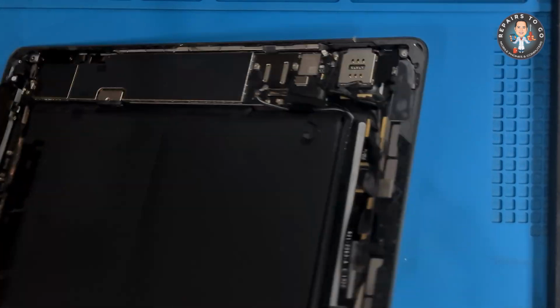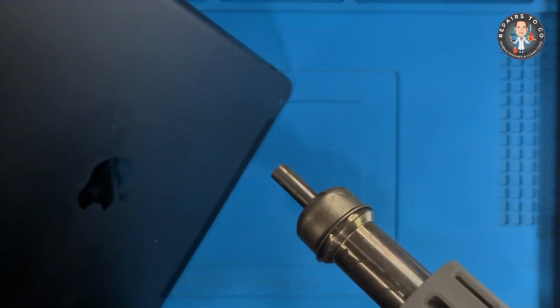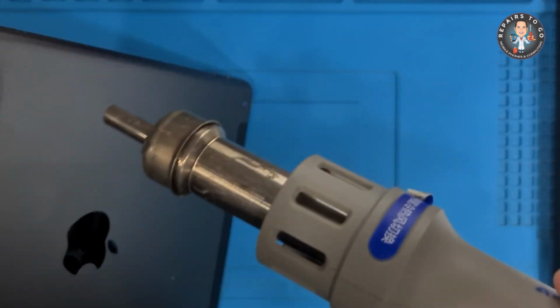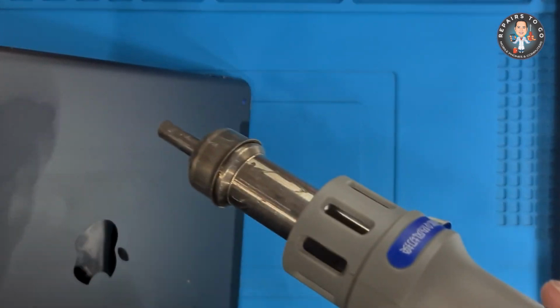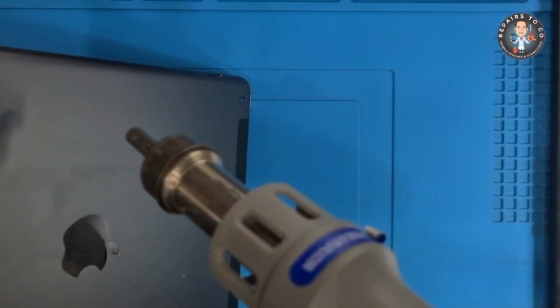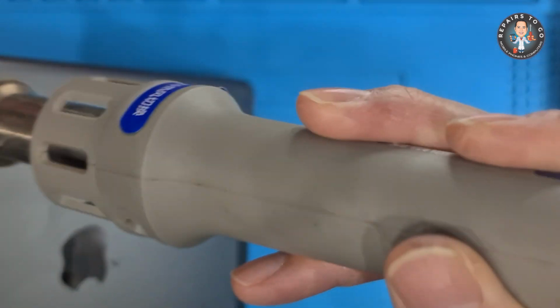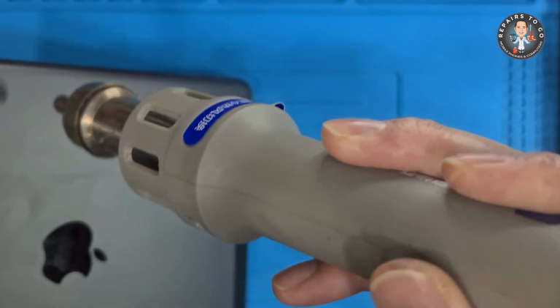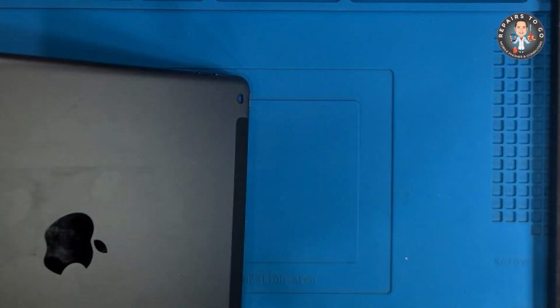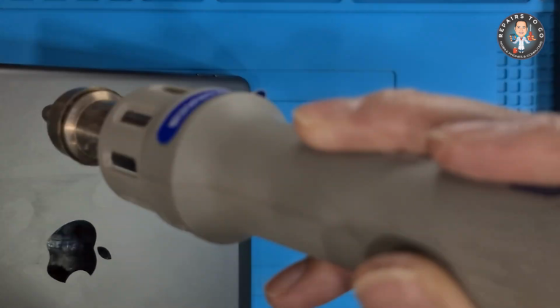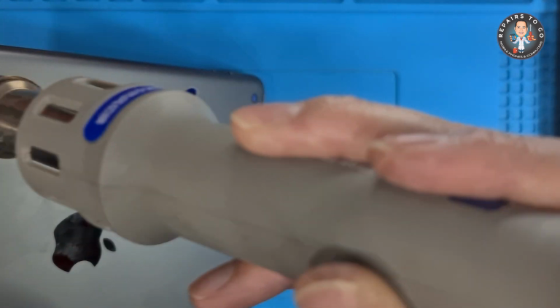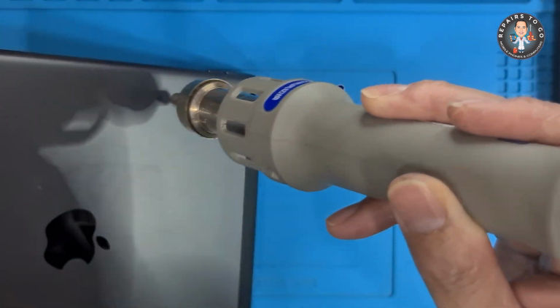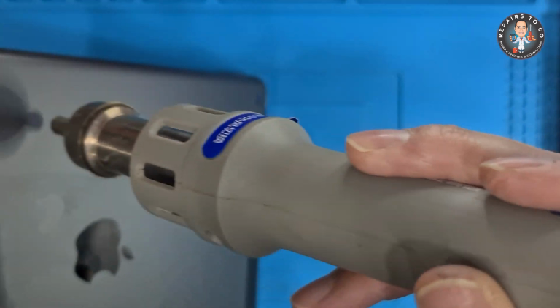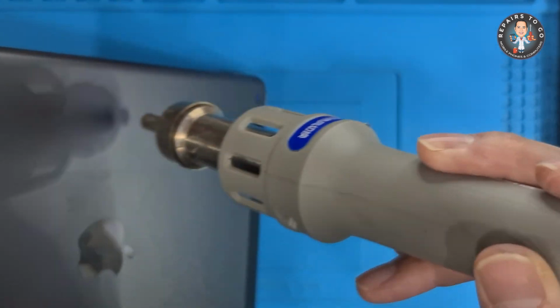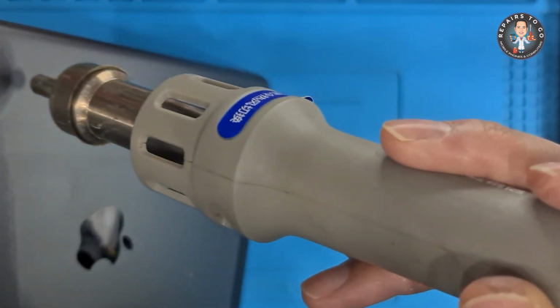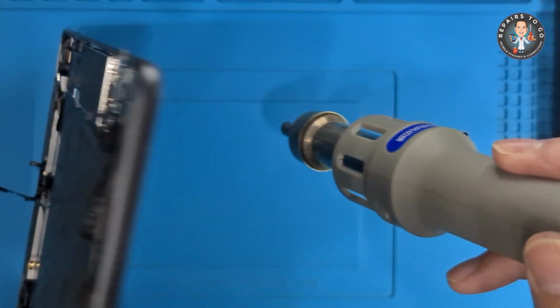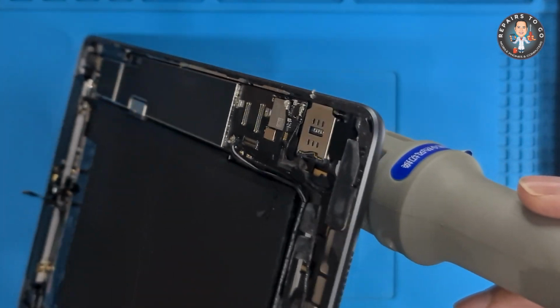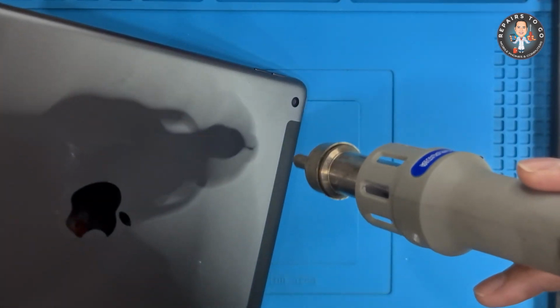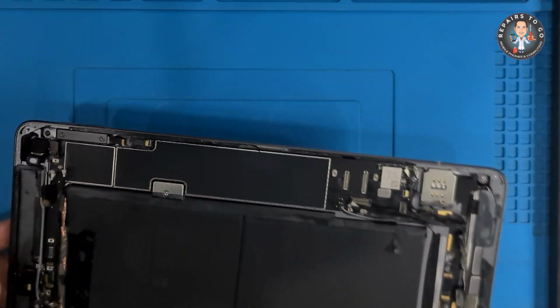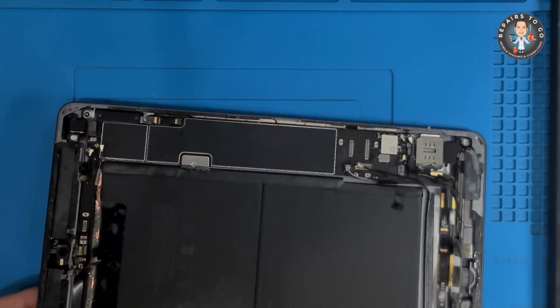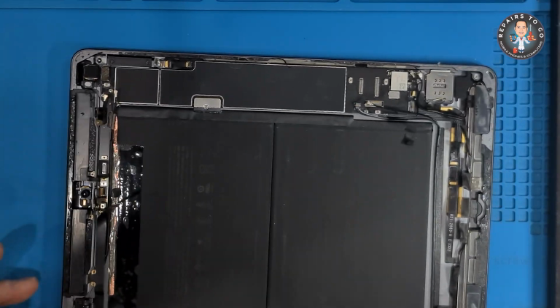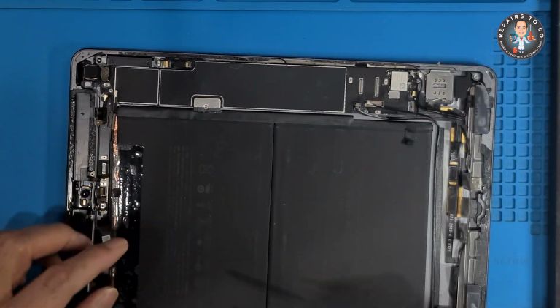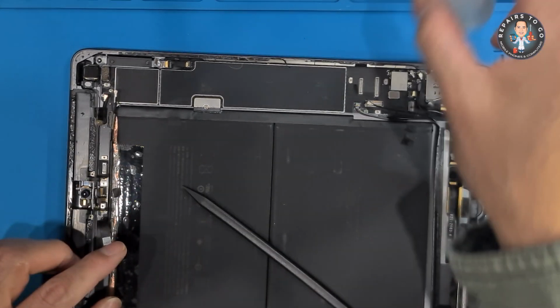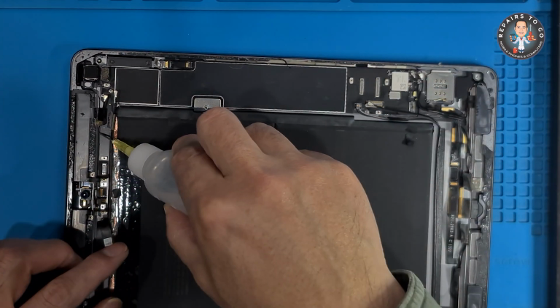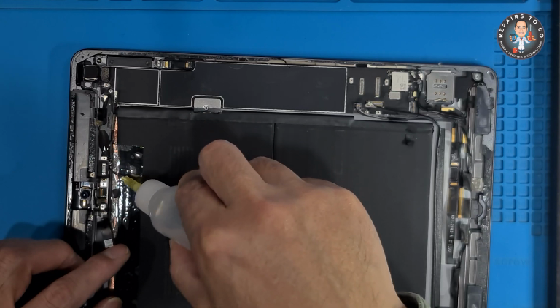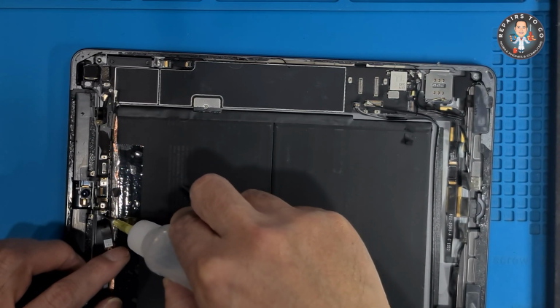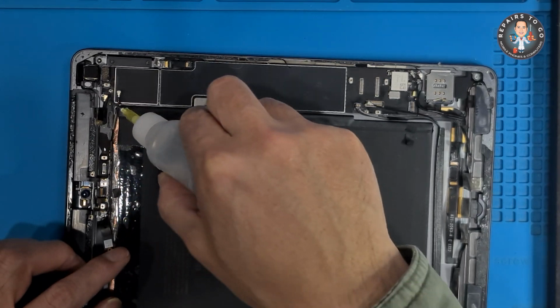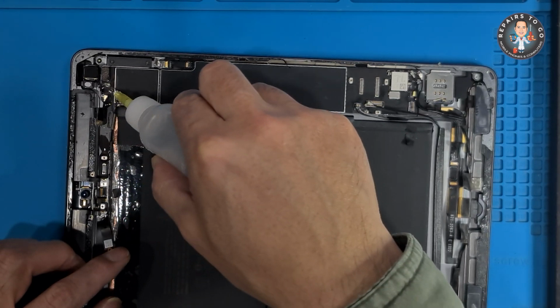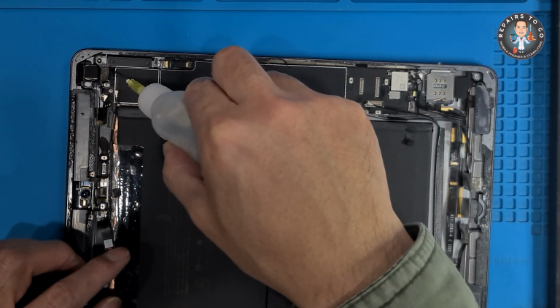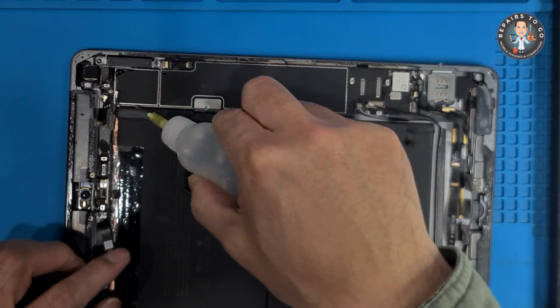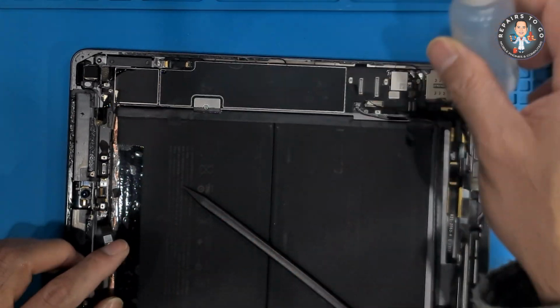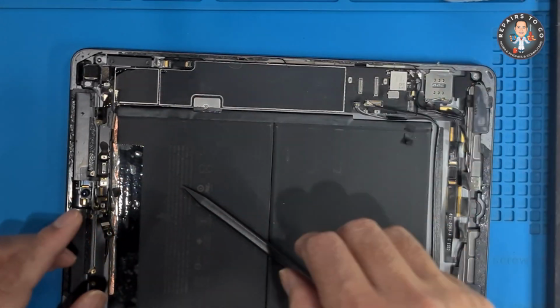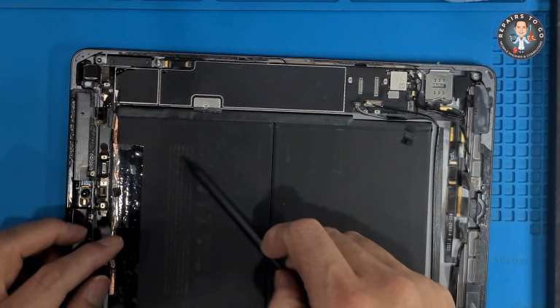Use the heat gun to soften any adhesive that may be holding the motherboard in place. Apply heat directly to the area where the motherboard is secured. You can also use isopropyl alcohol to help soften the adhesive.